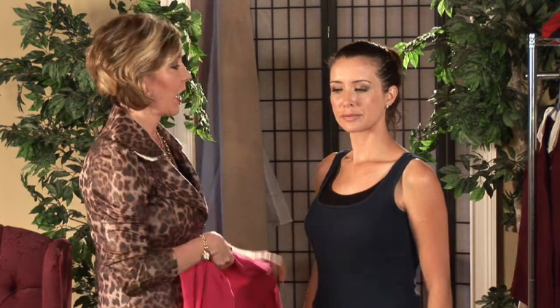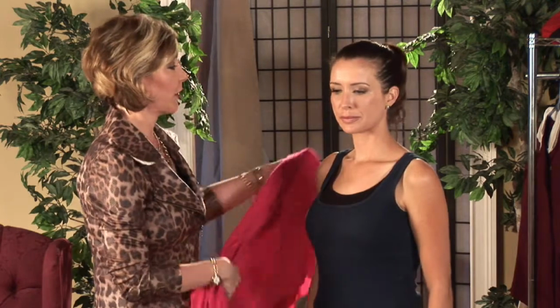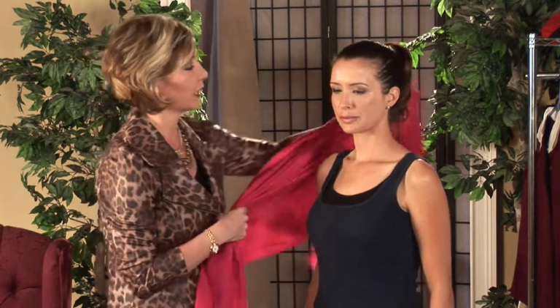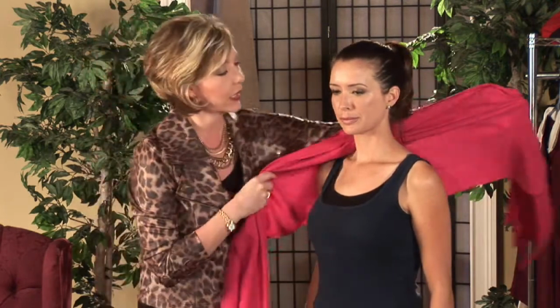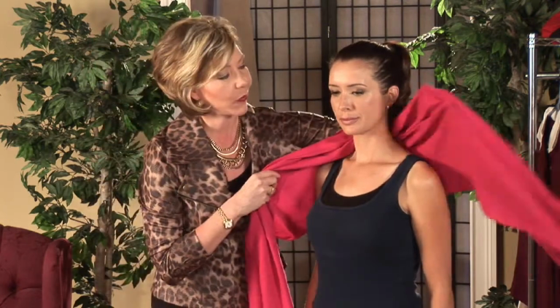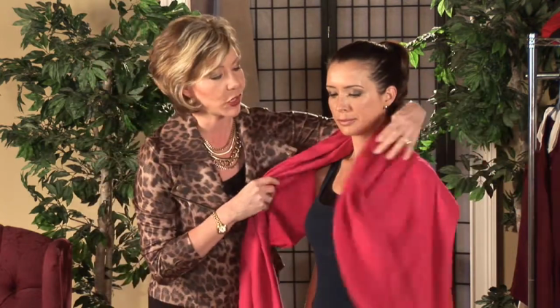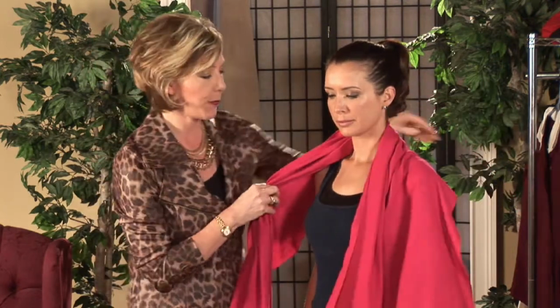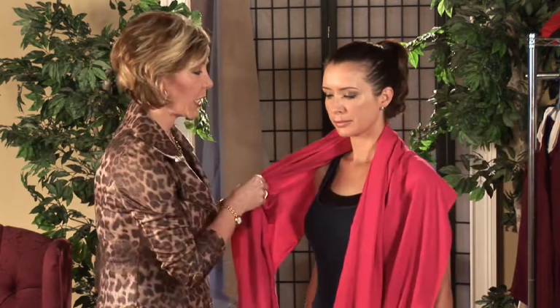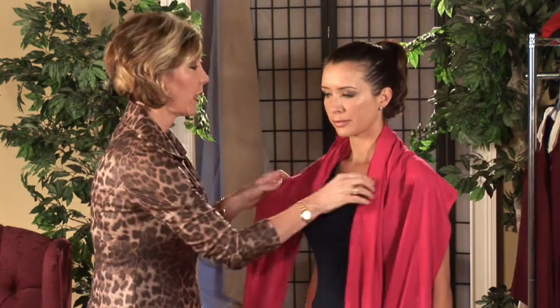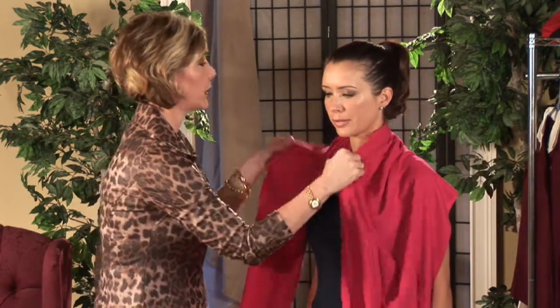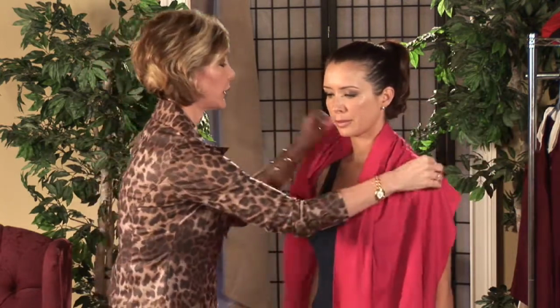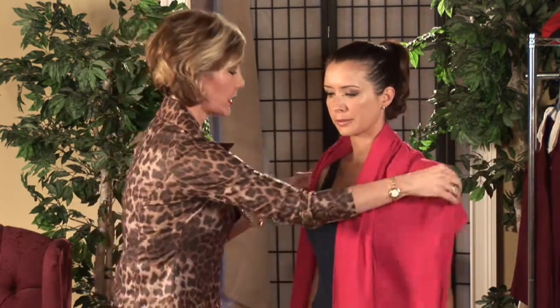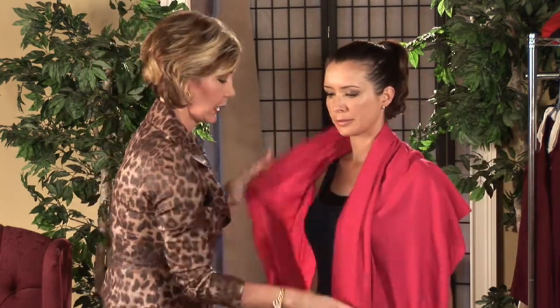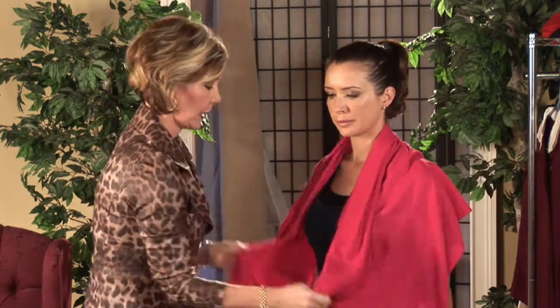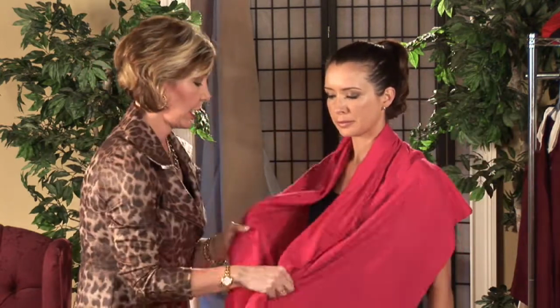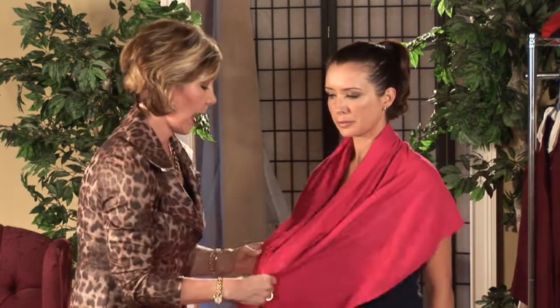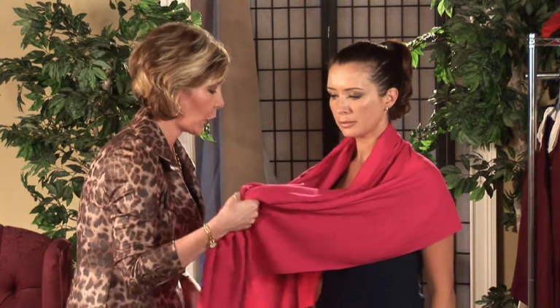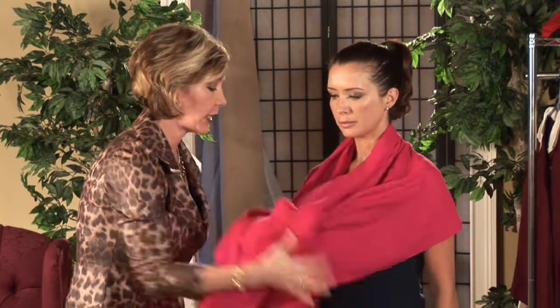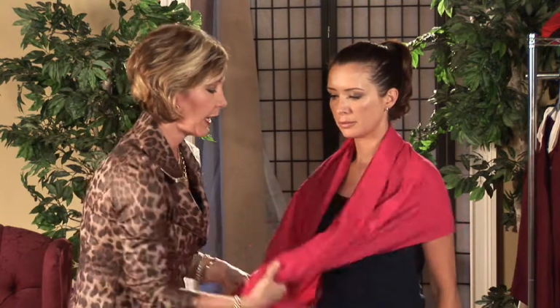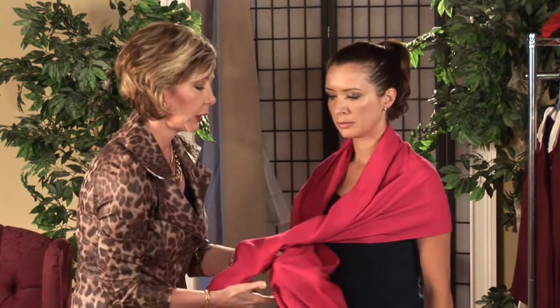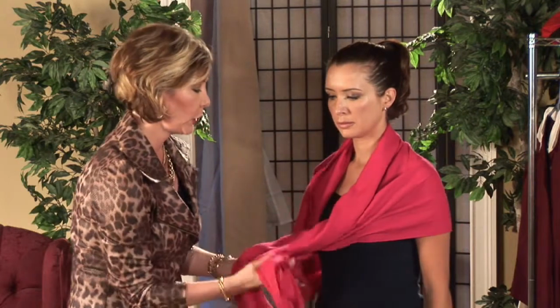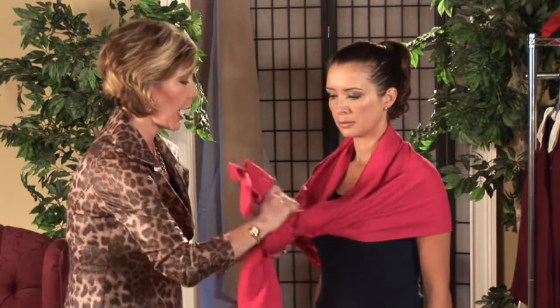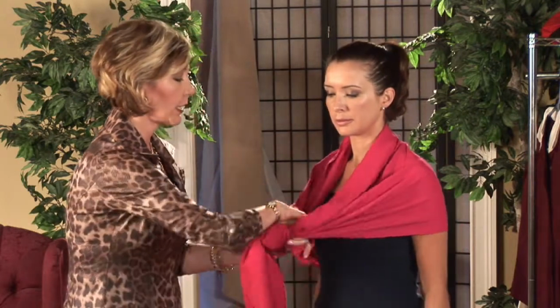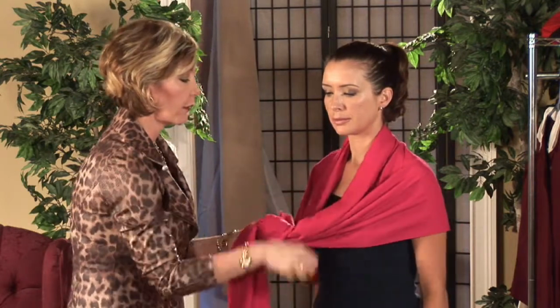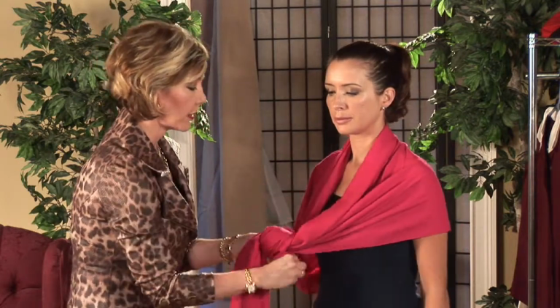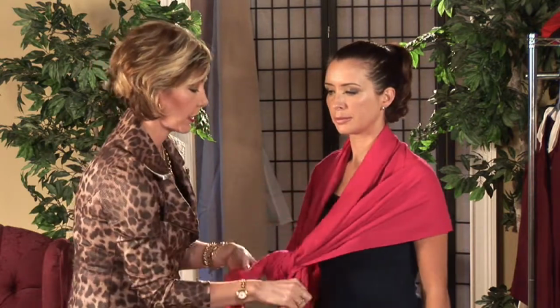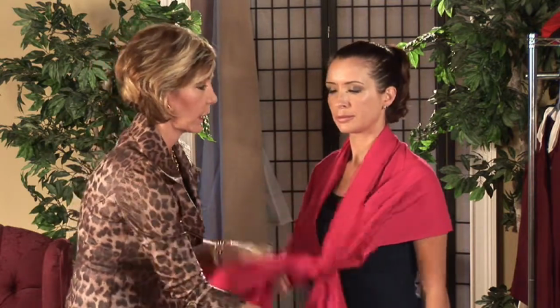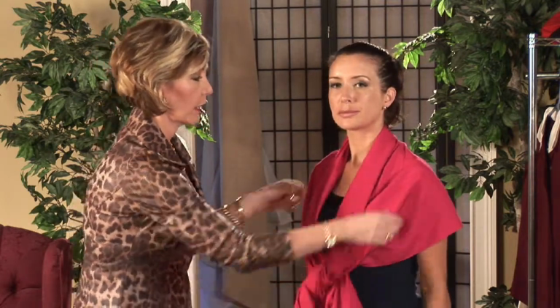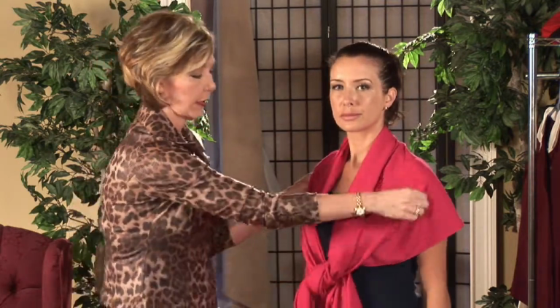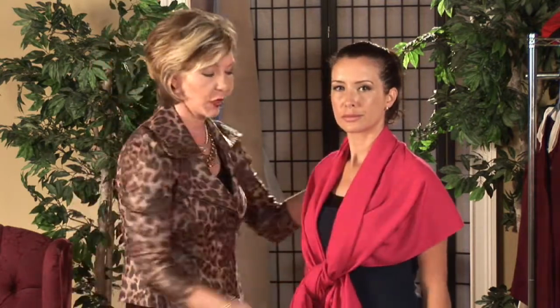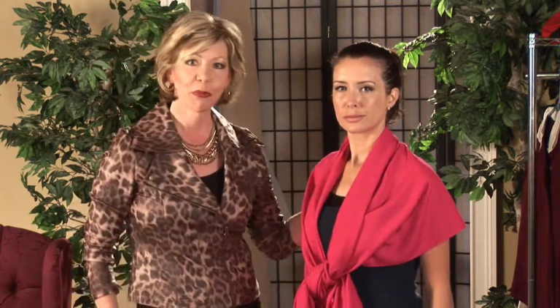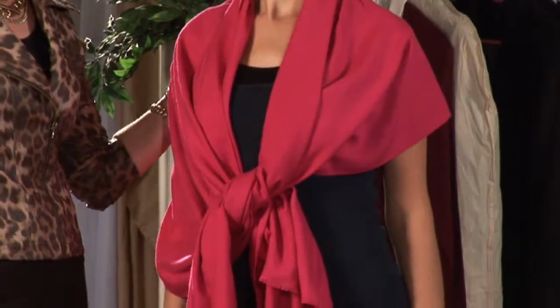The first look, we're going to drape the pashmina over the shoulders and tie it in a loose knot in the front. Beautiful.